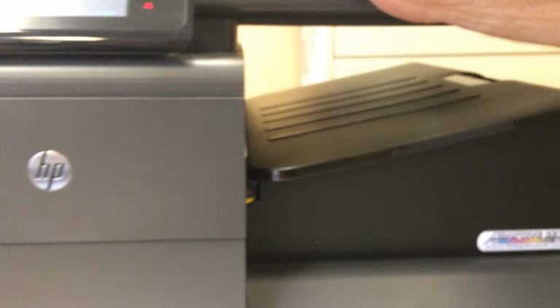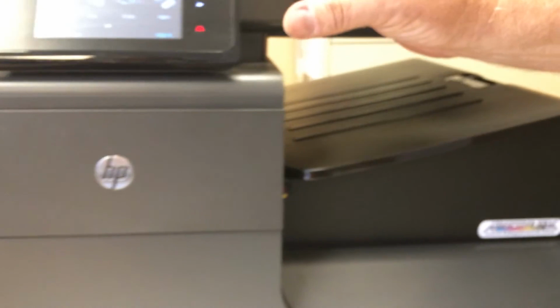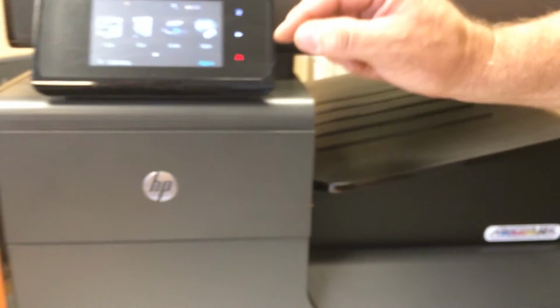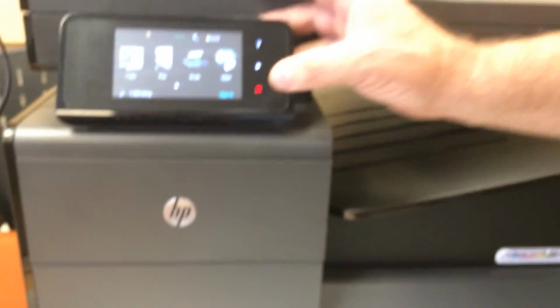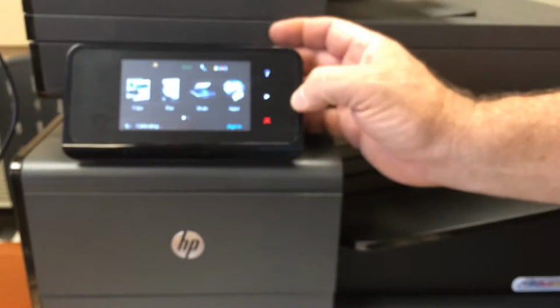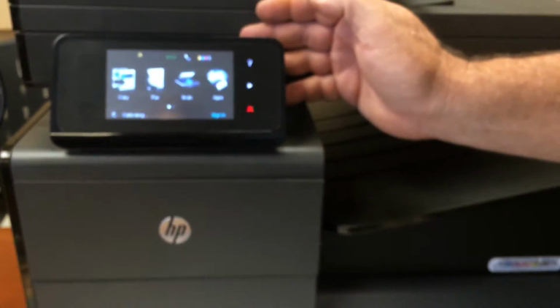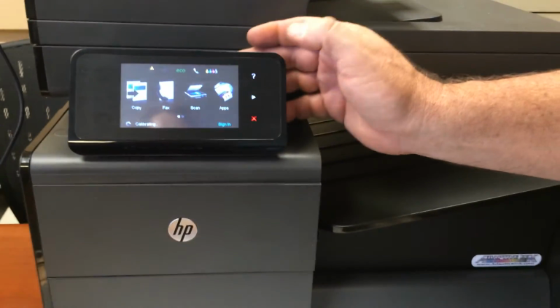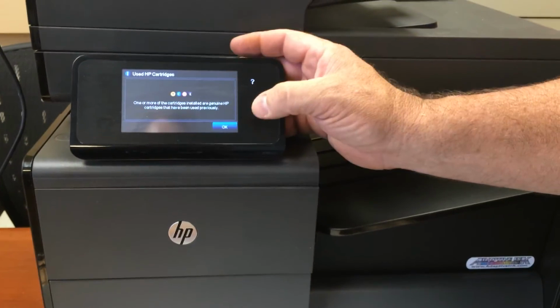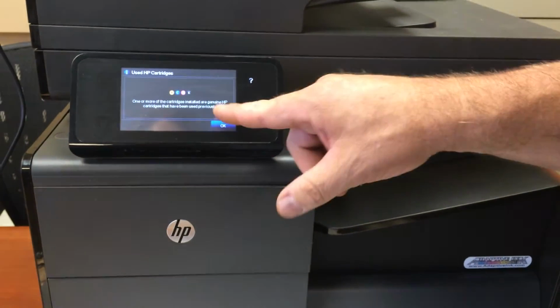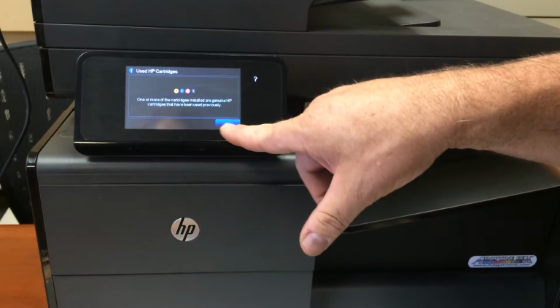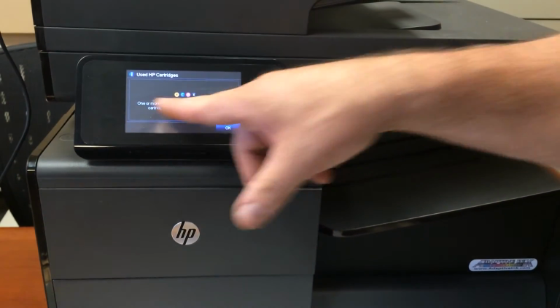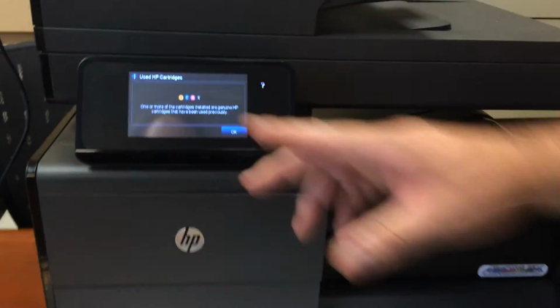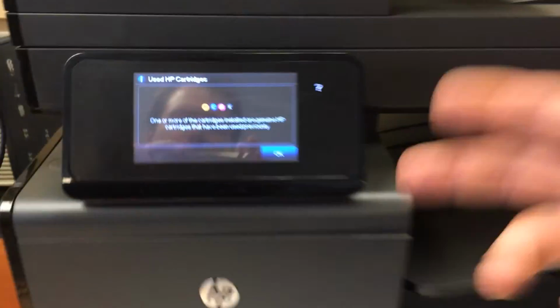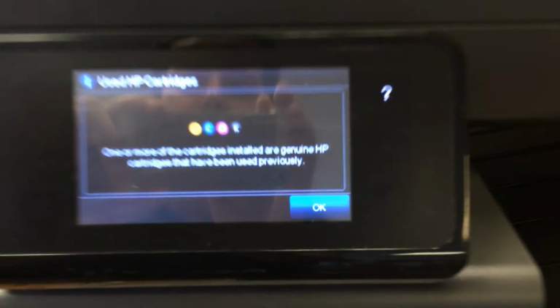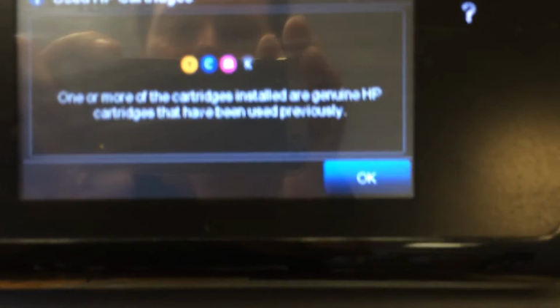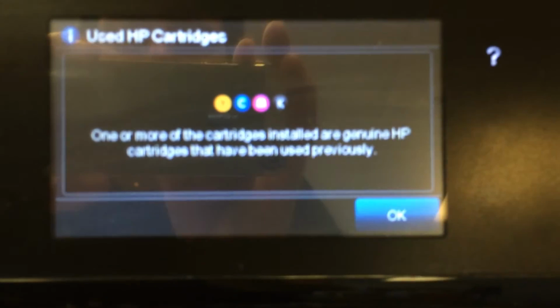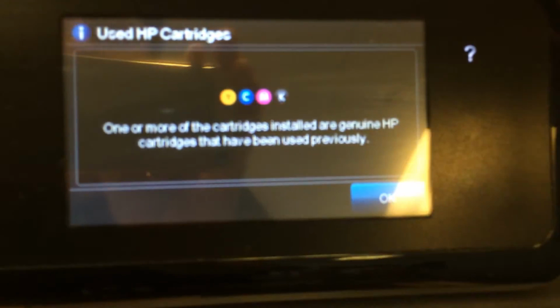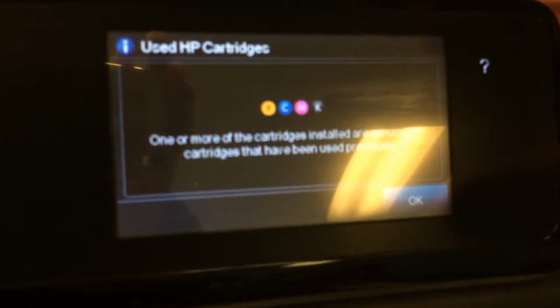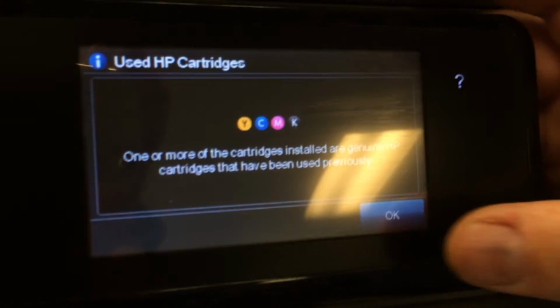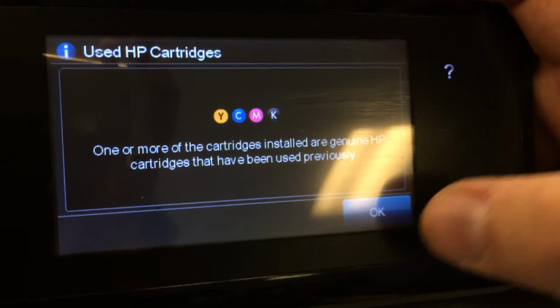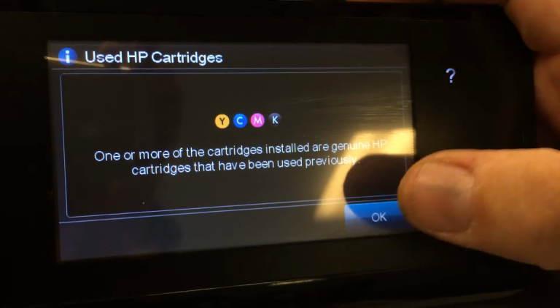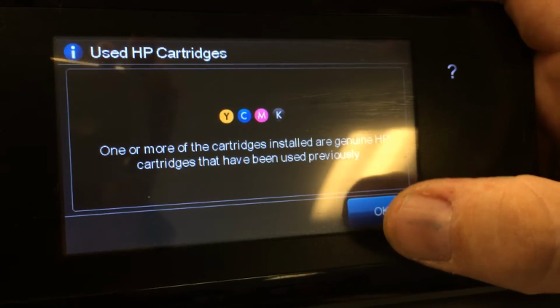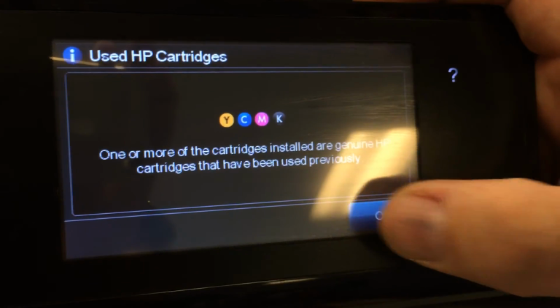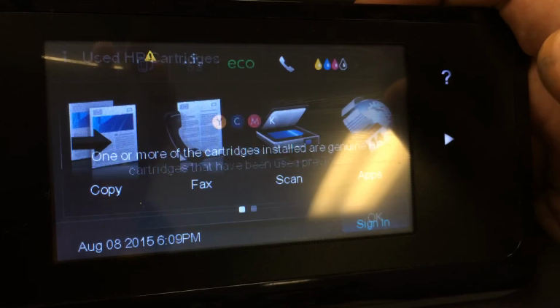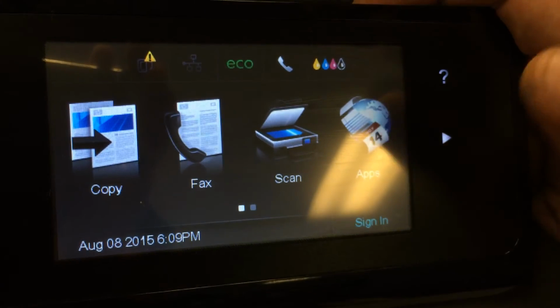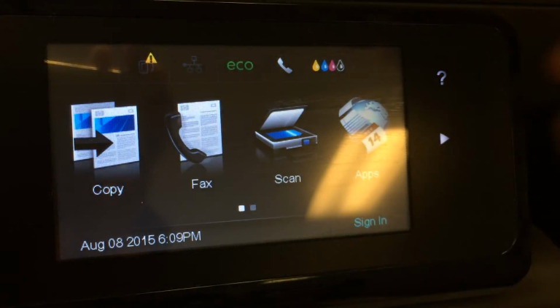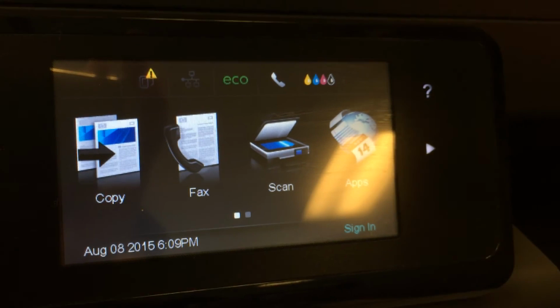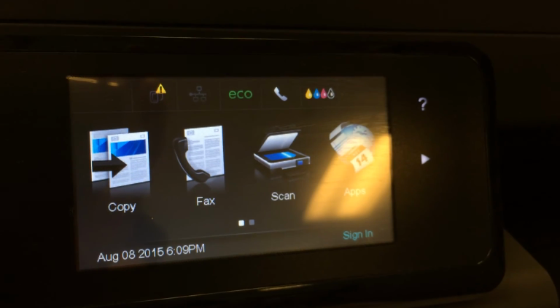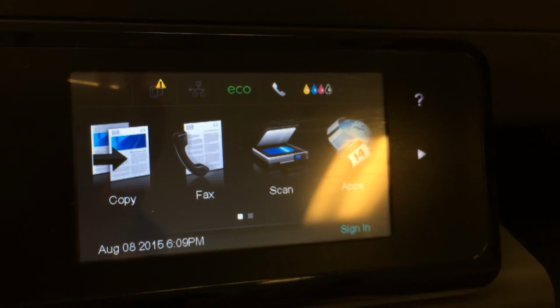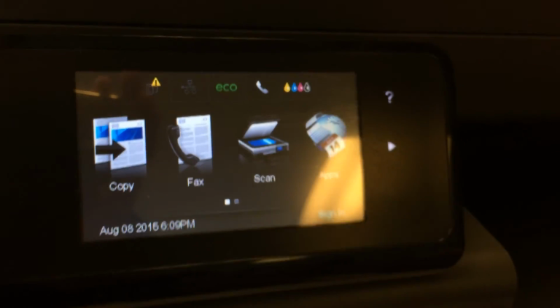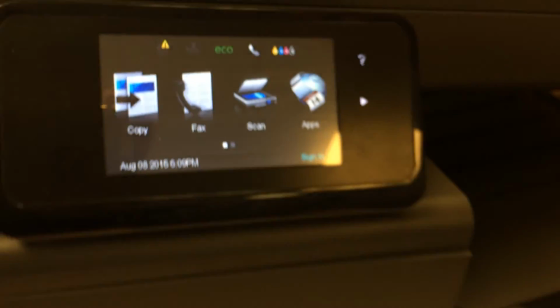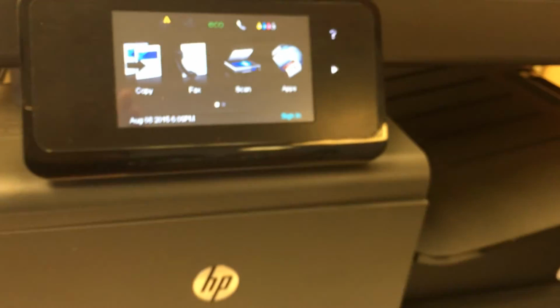After the cartridges are installed, there should be a warning come up. HP will provide some prompts saying that they're used or depleted cartridges. Just OK the status of those warnings and then the printer is ready and you're ready to start printing.